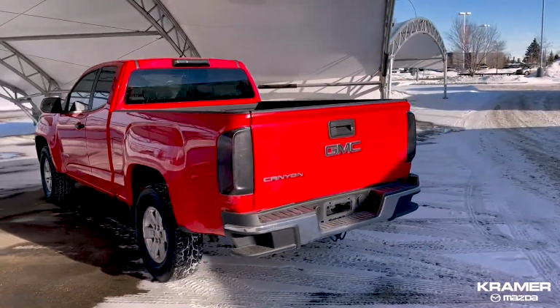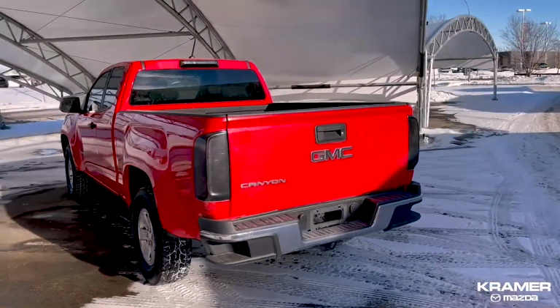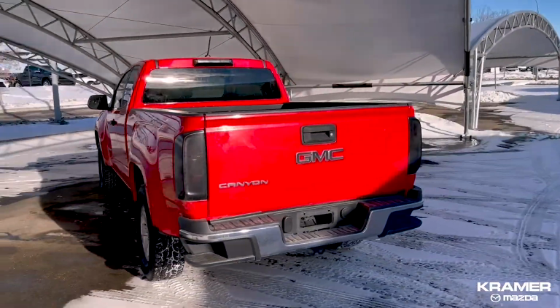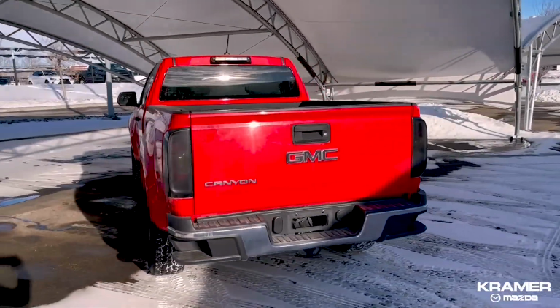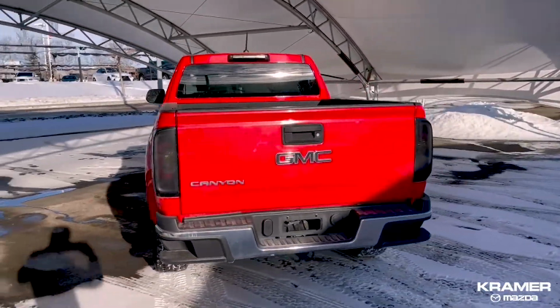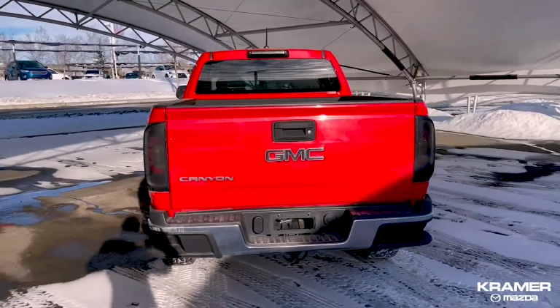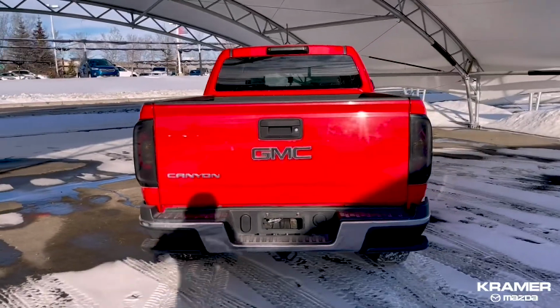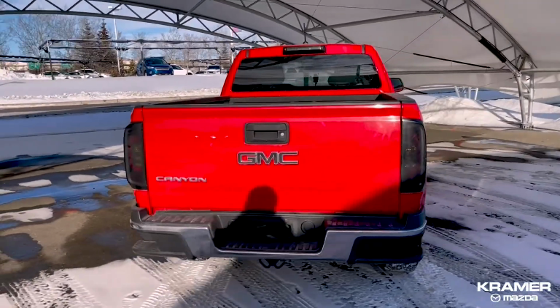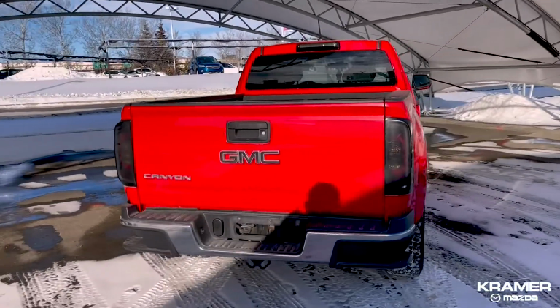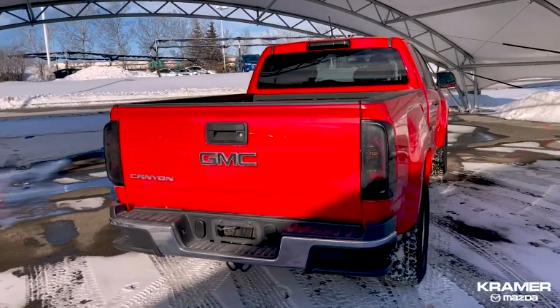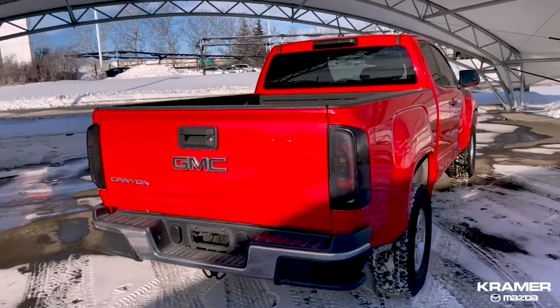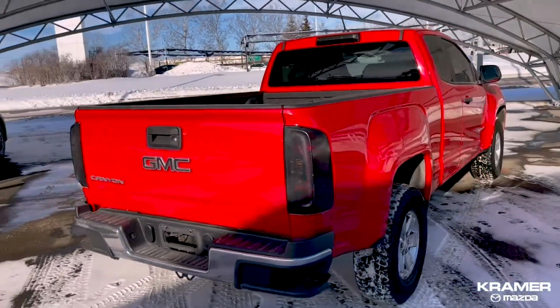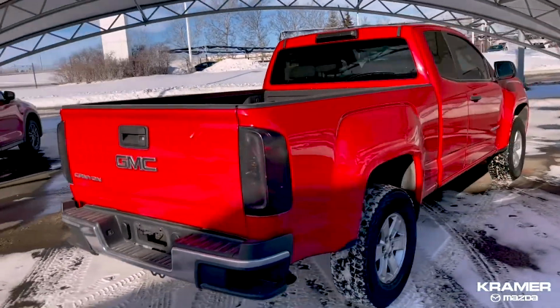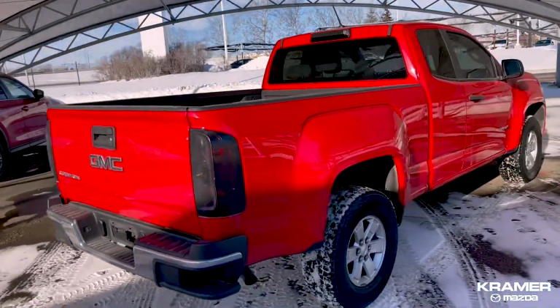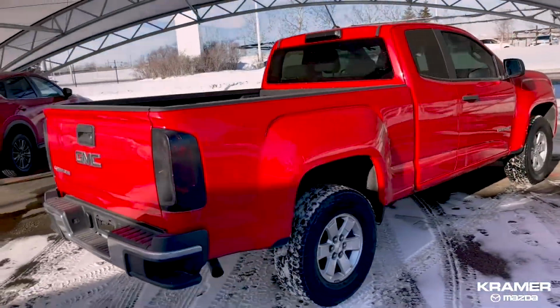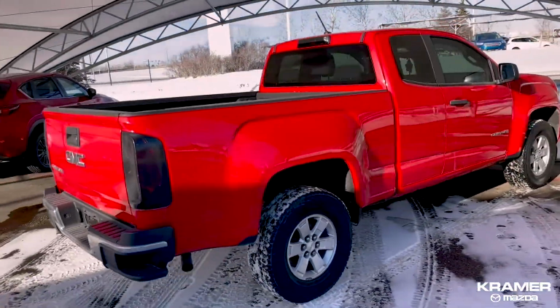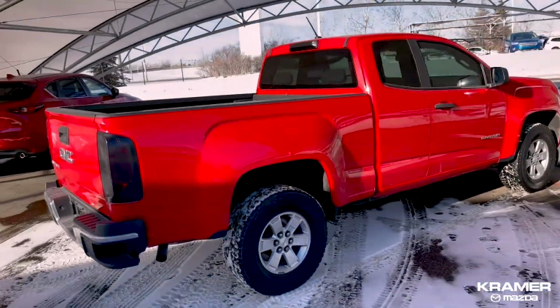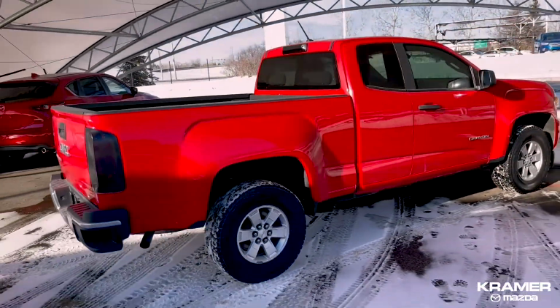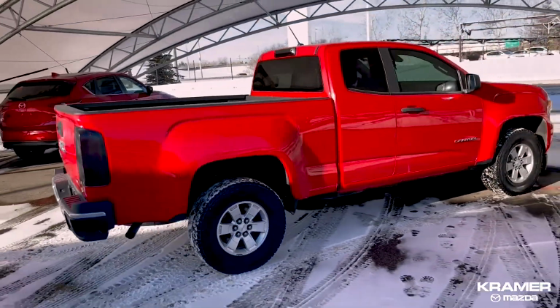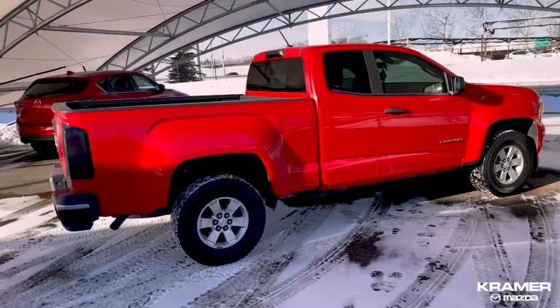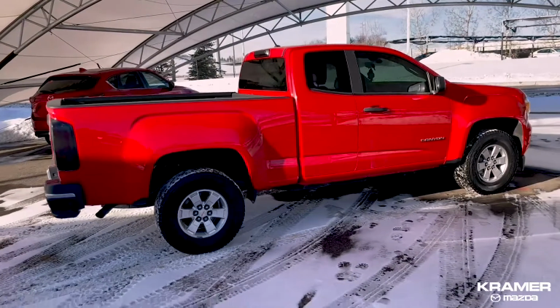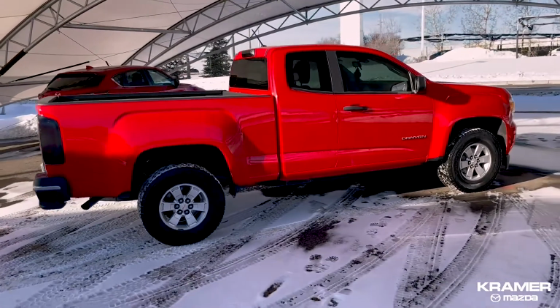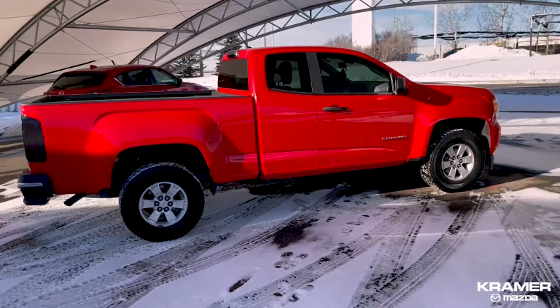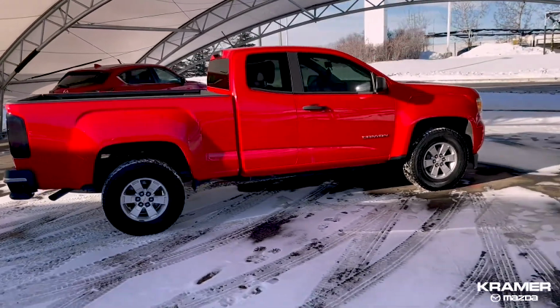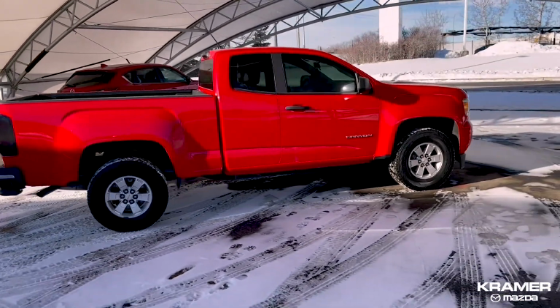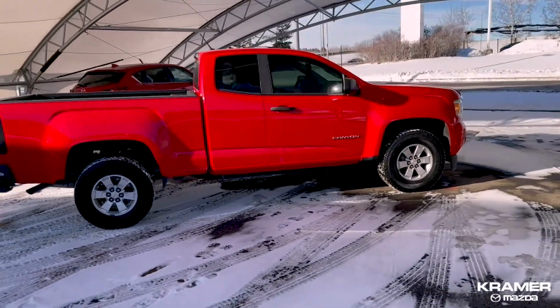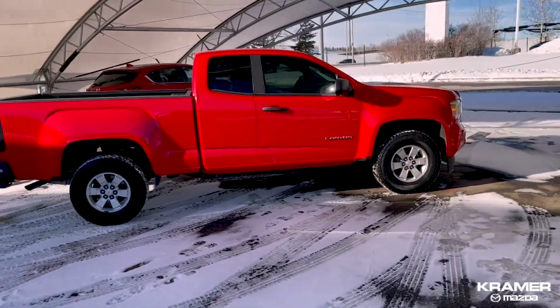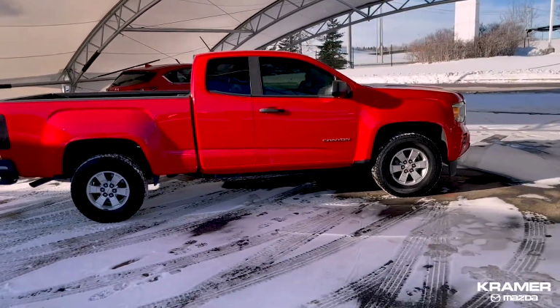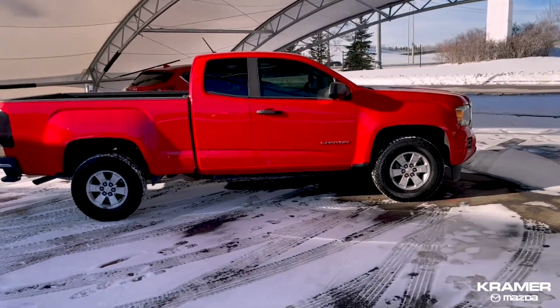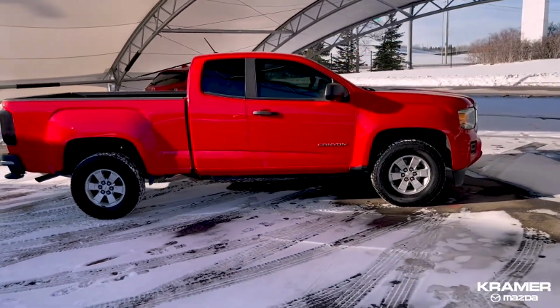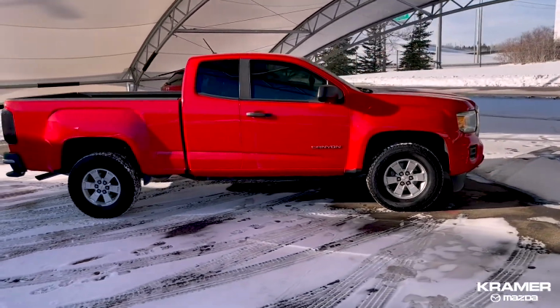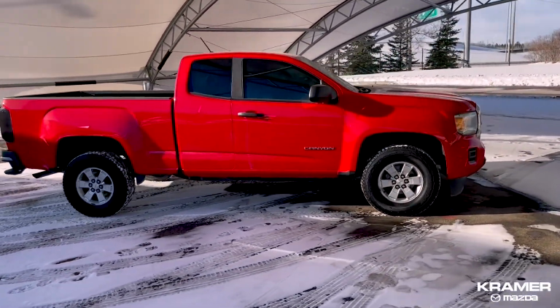This pickup is a local Alberta driven truck, came from its original owner with absolutely clean Carfax. It is equipped with a four-cylinder engine, automatic transmission, and has just over 200,000 kilometers on it.